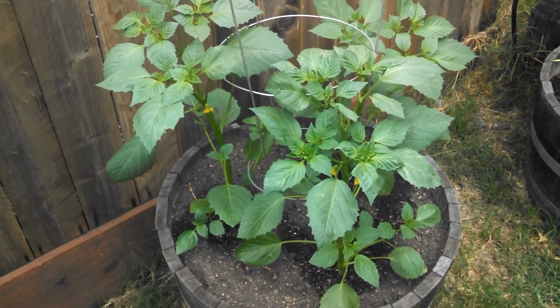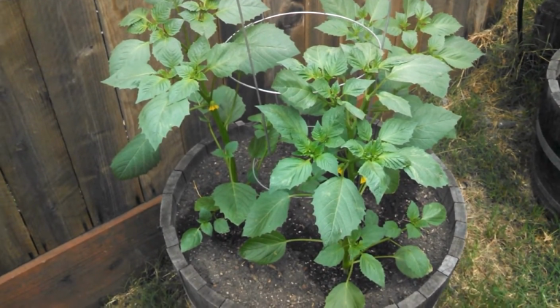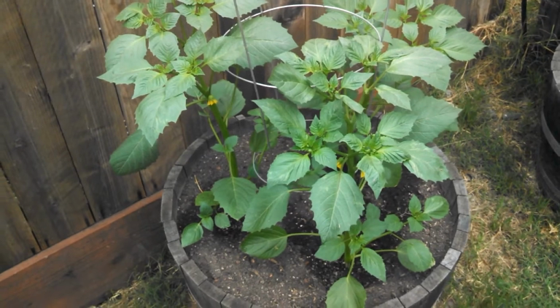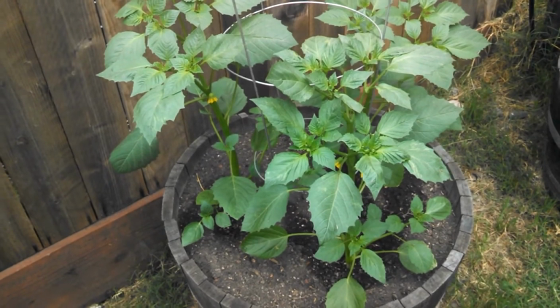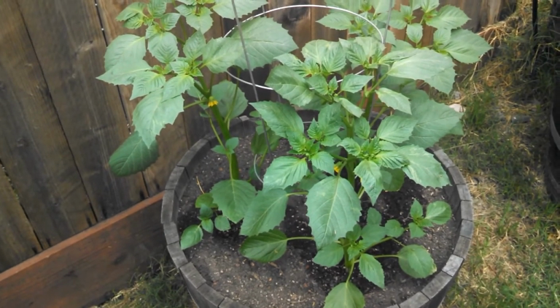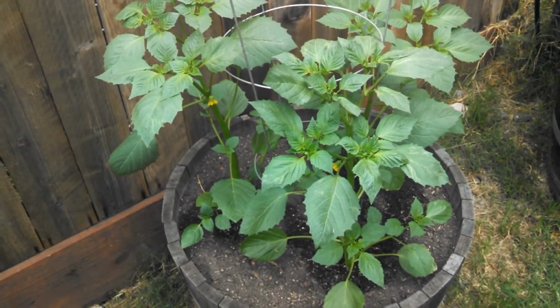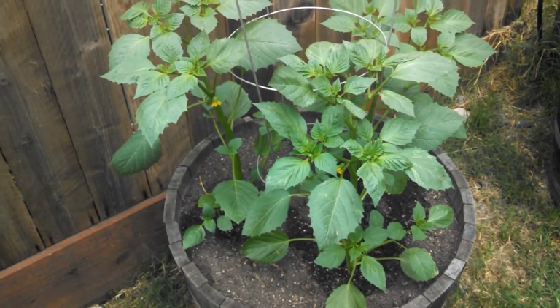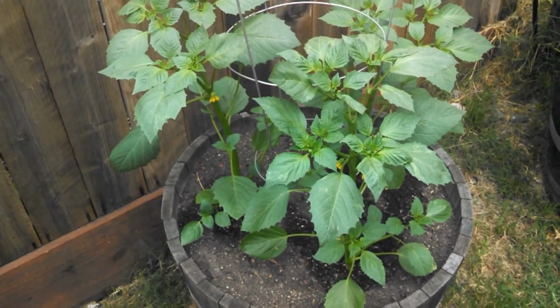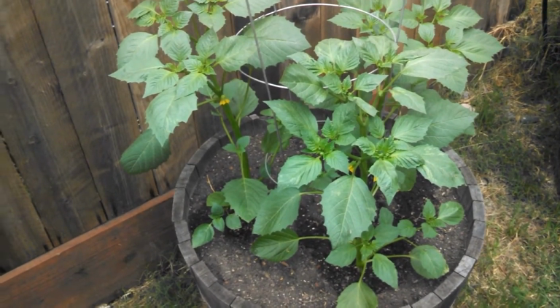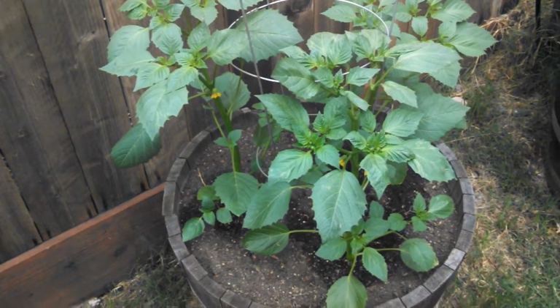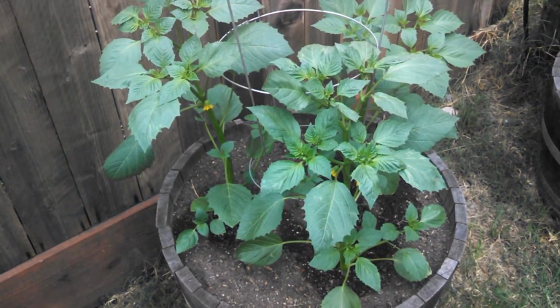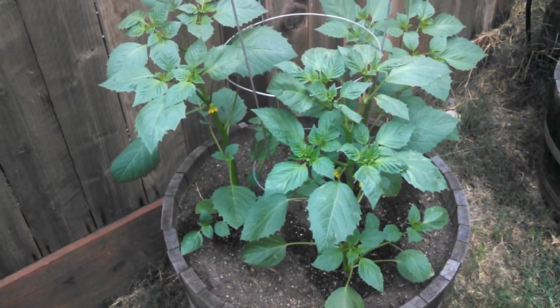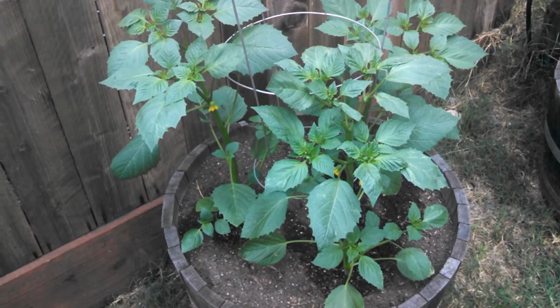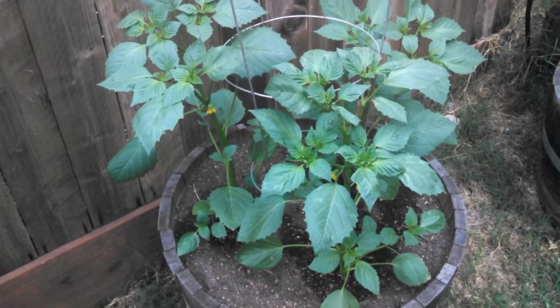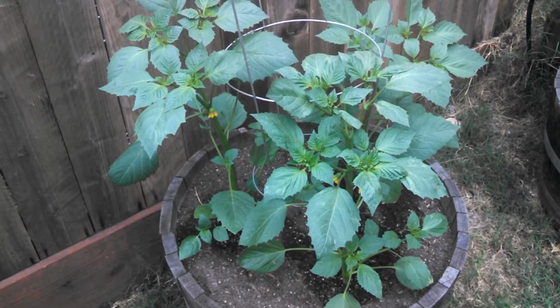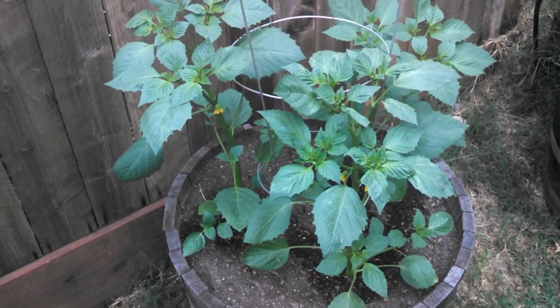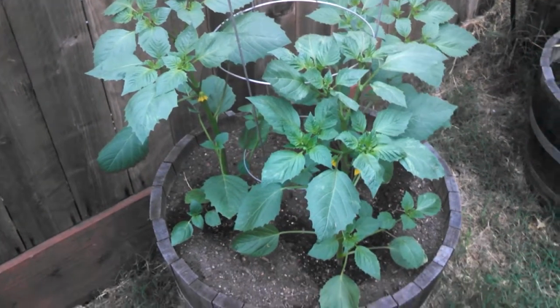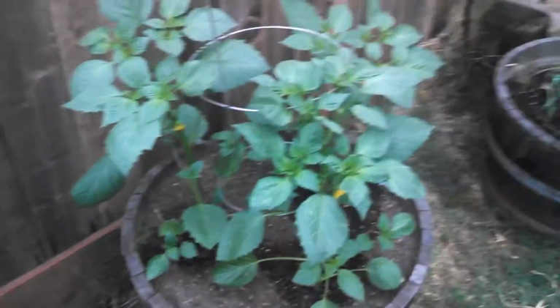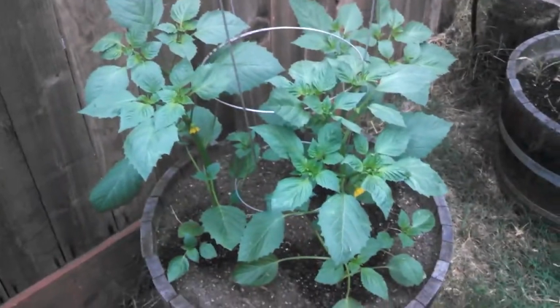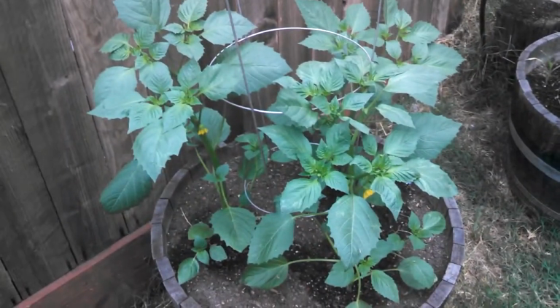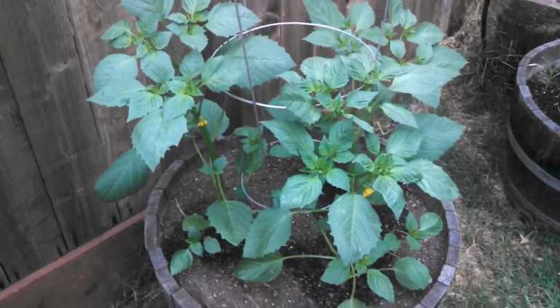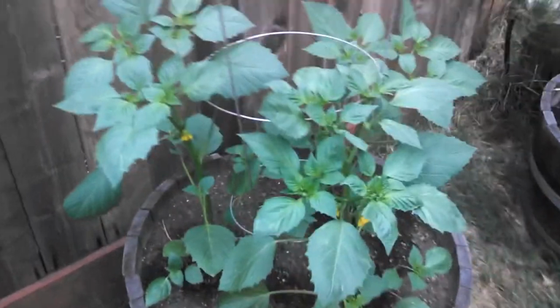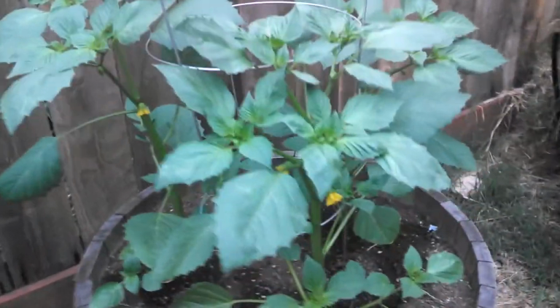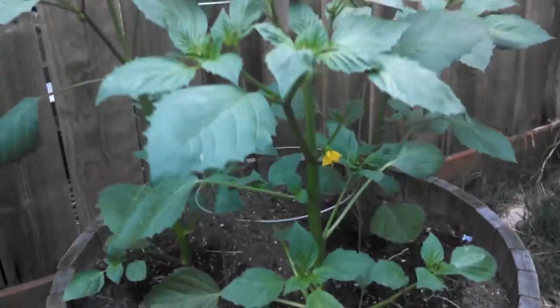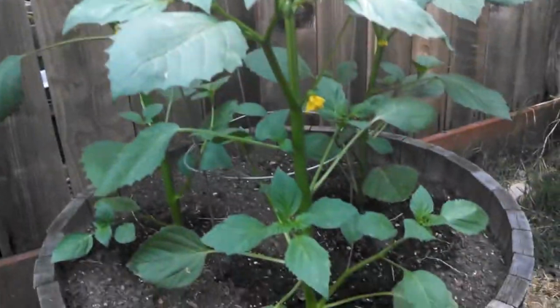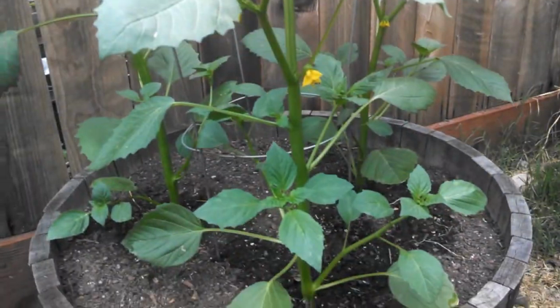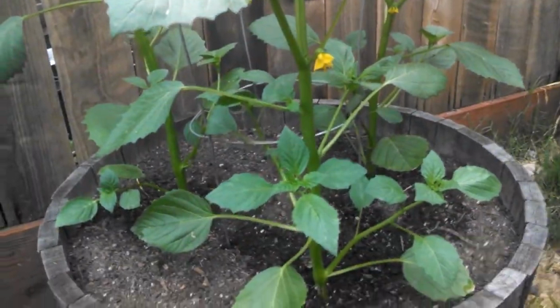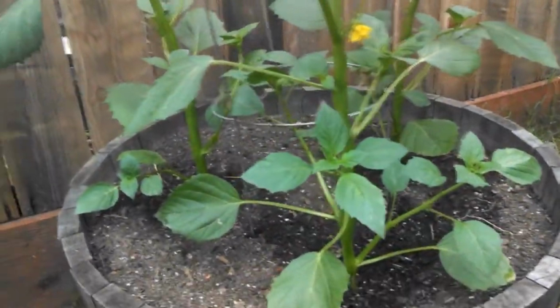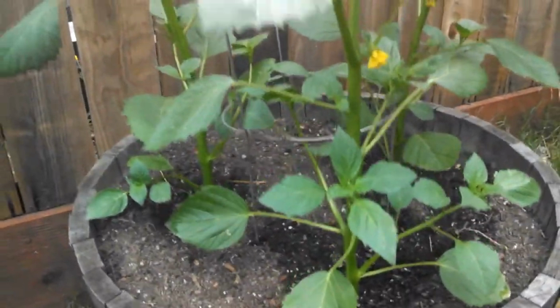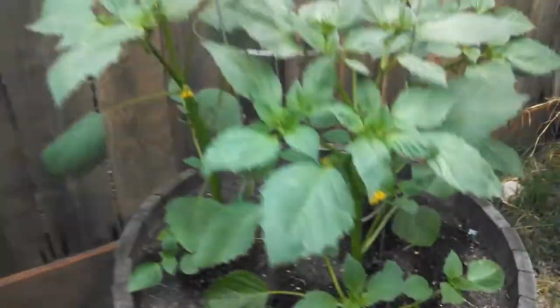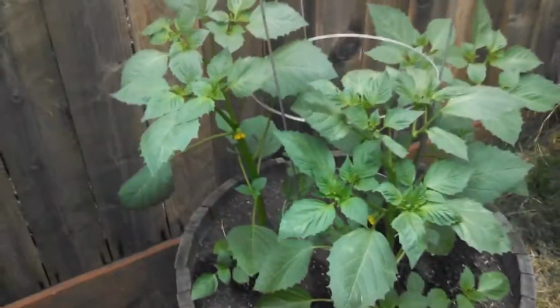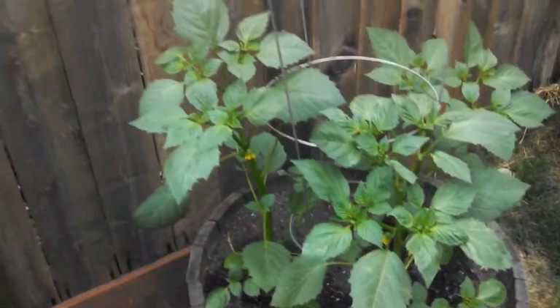What I got here, these are tomatillos. There's three of them in this barrel. I have another barrel off to the right here with three more tomatillos in it. They're doing great — doing big. They've got big blooms on them already, big thick stems, and they're doing real well.